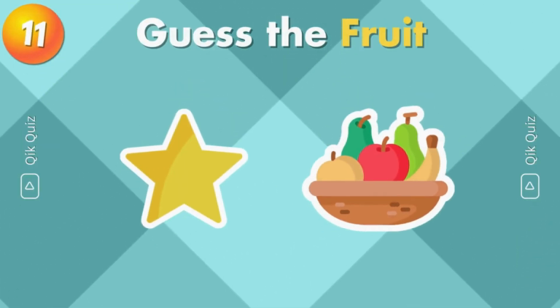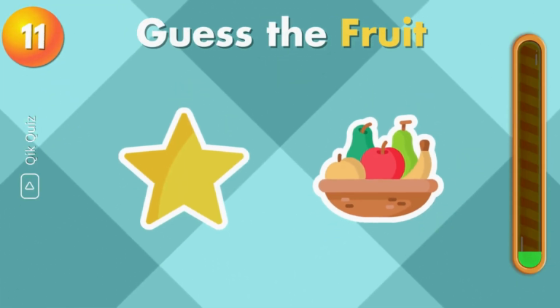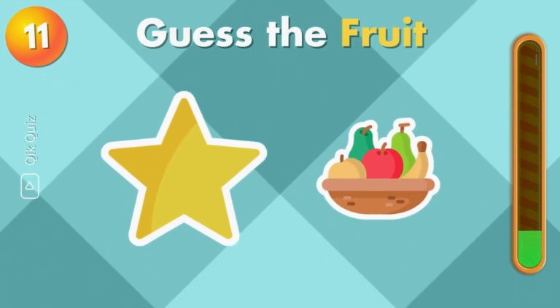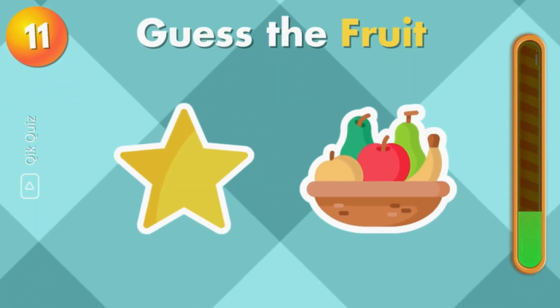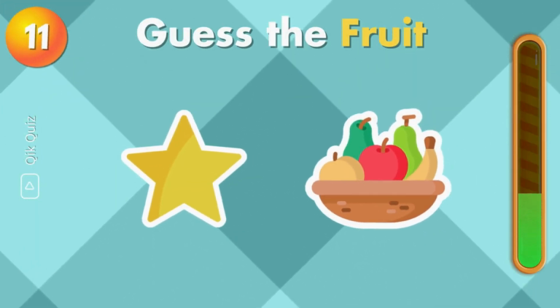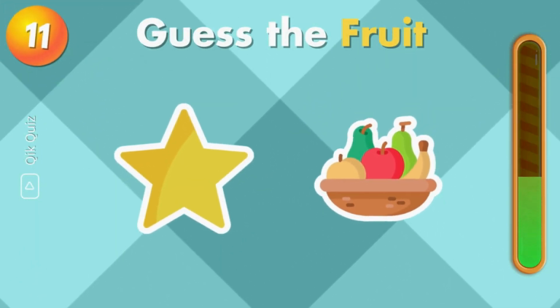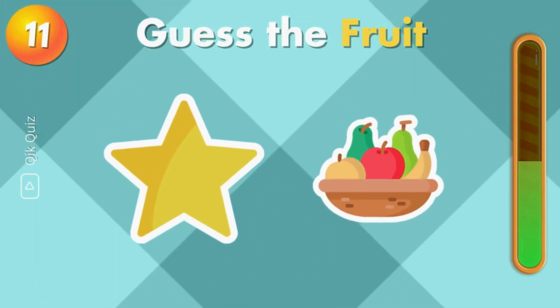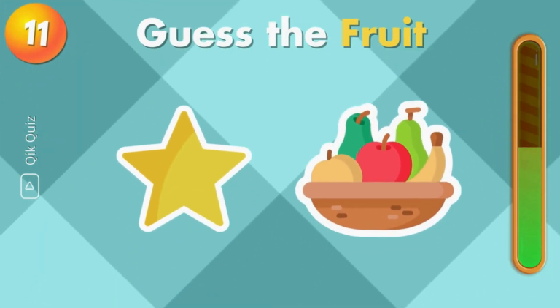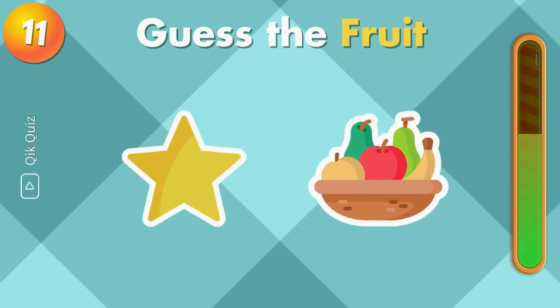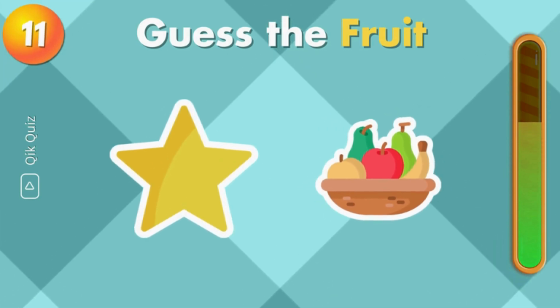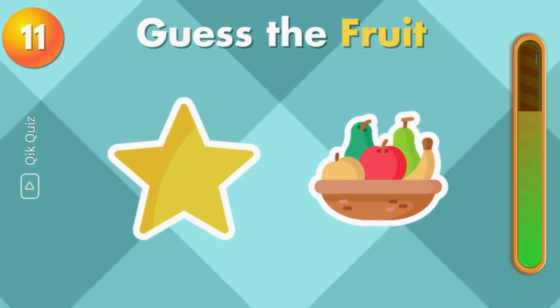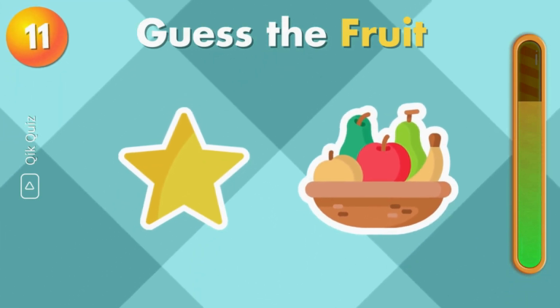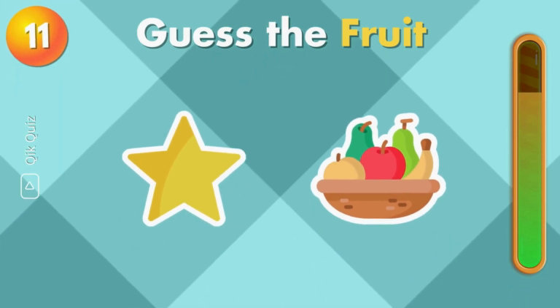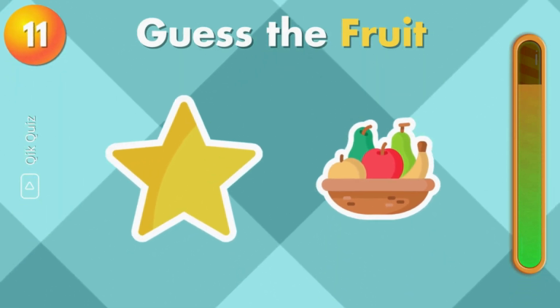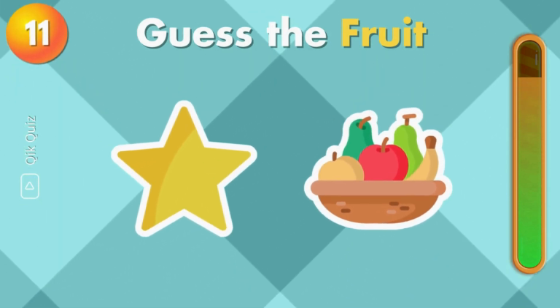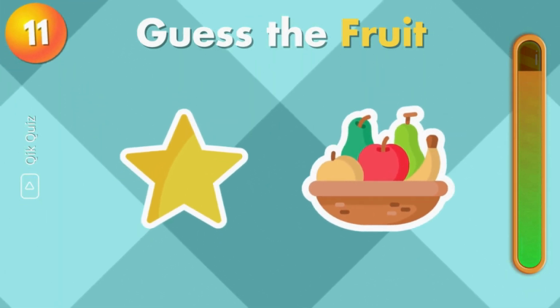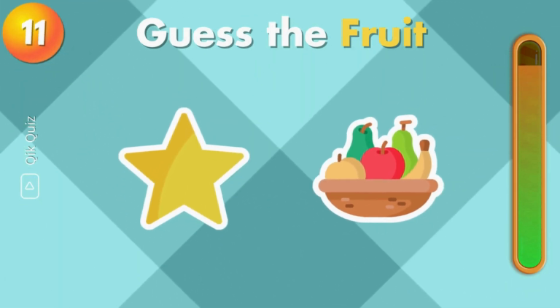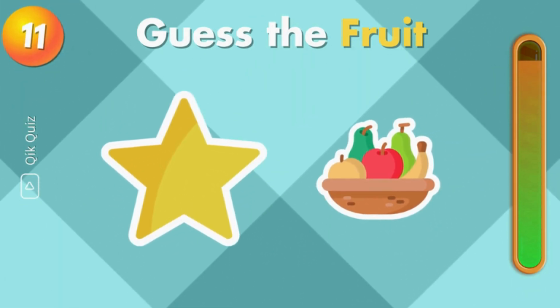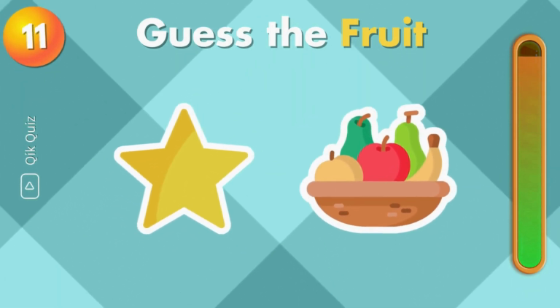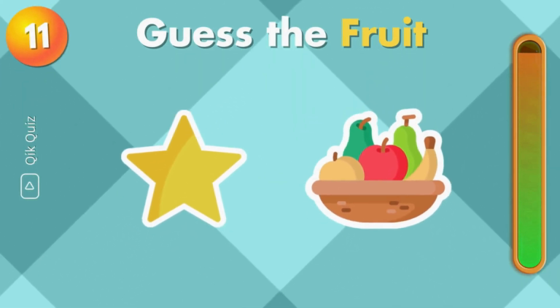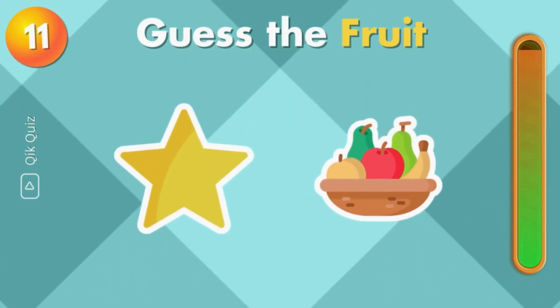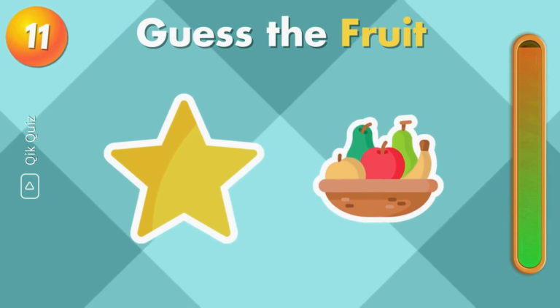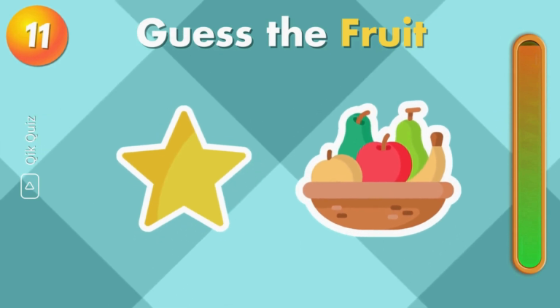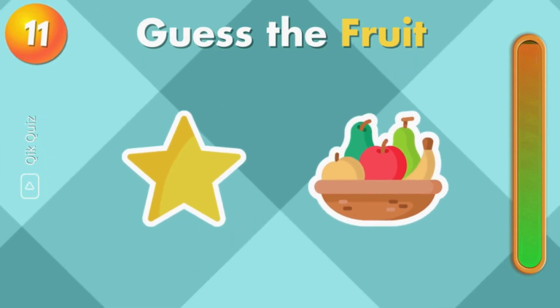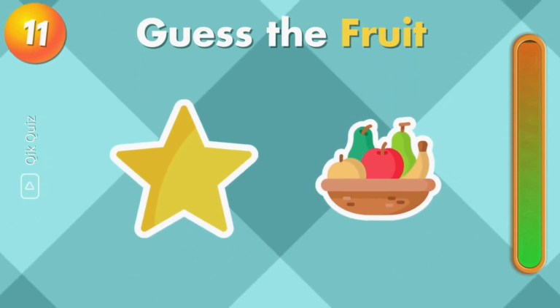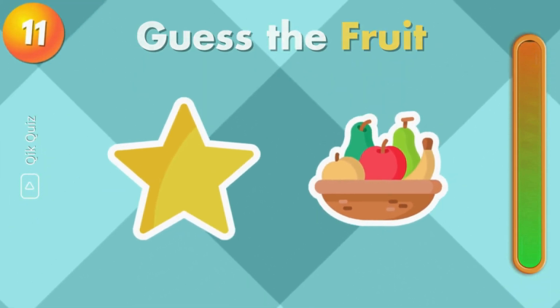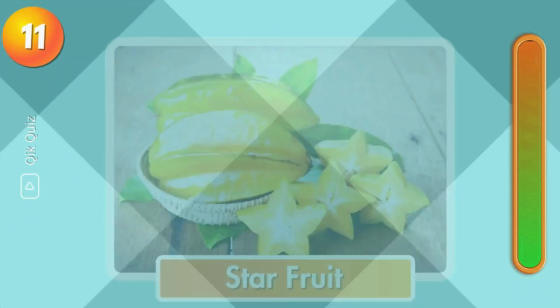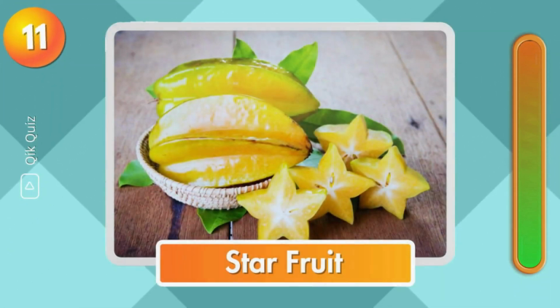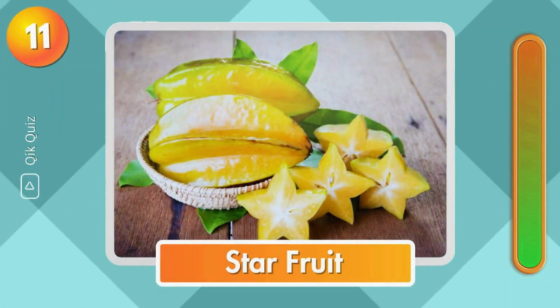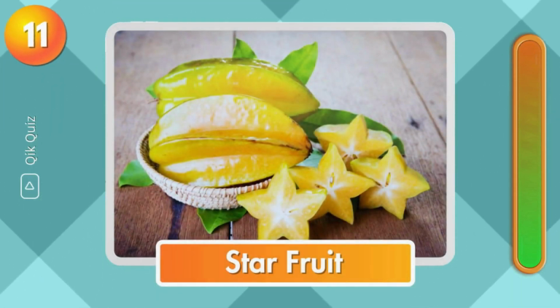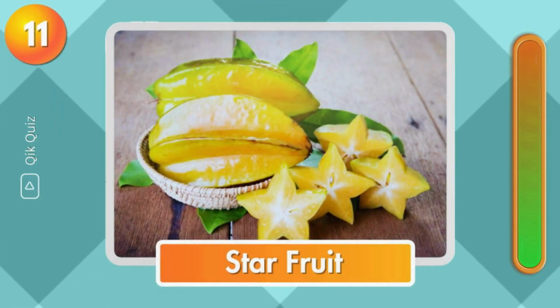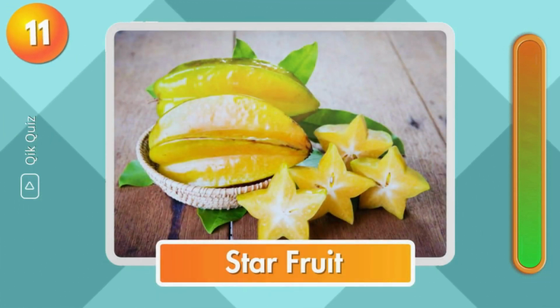What about this one? The answer is star fruit.